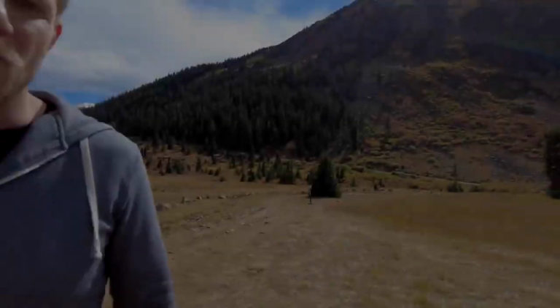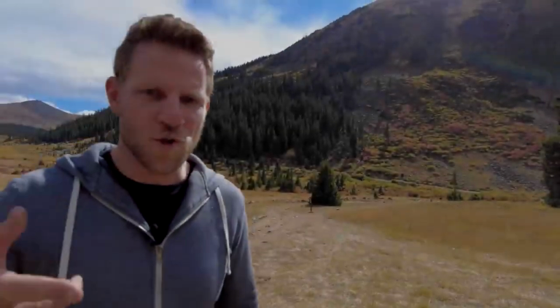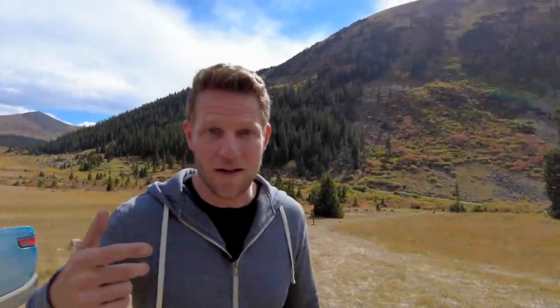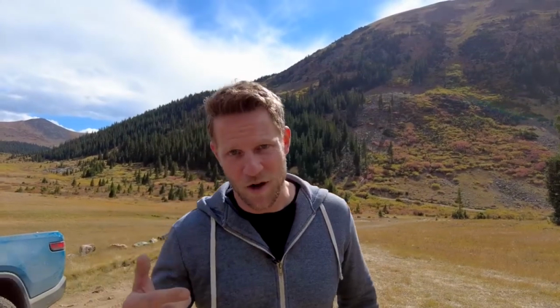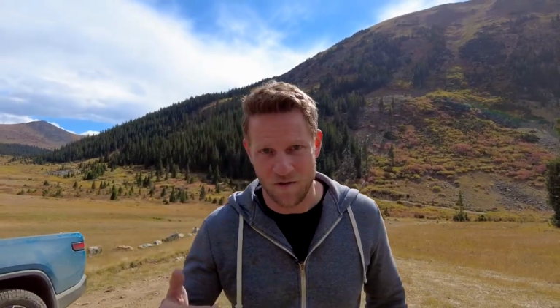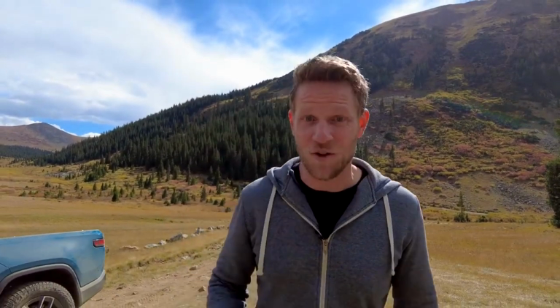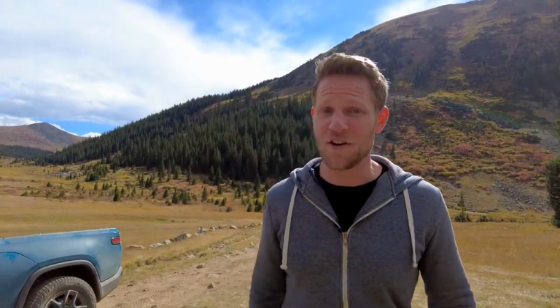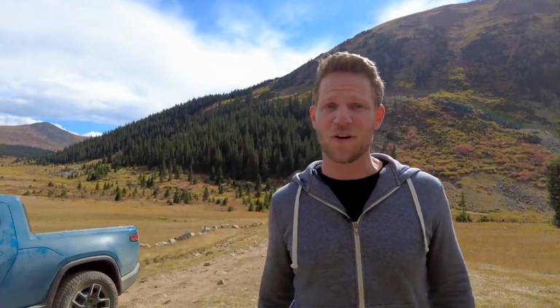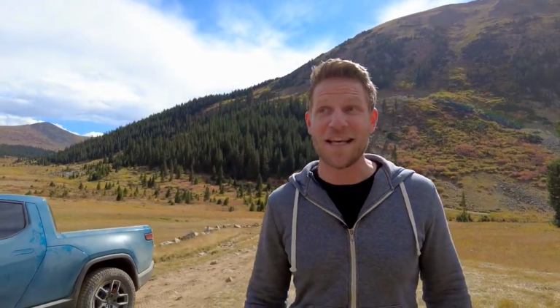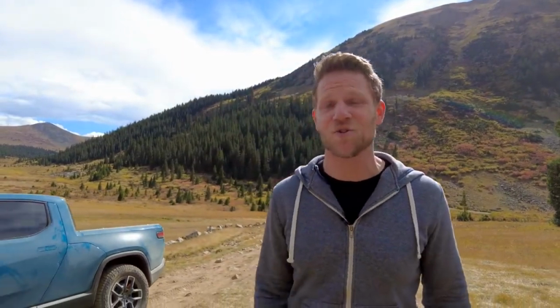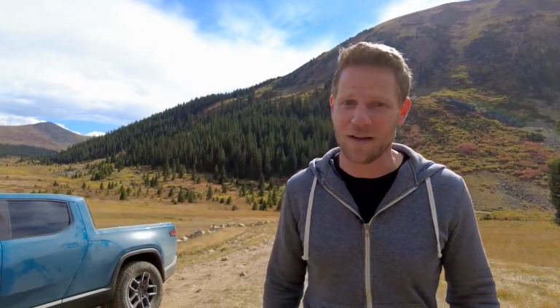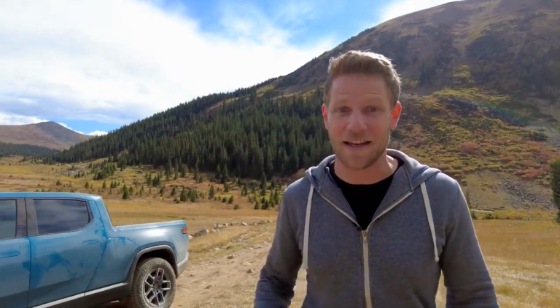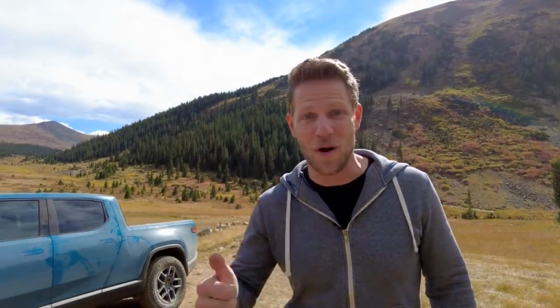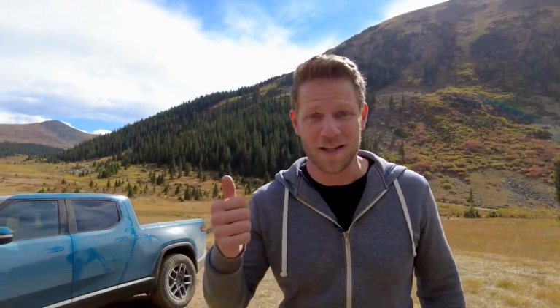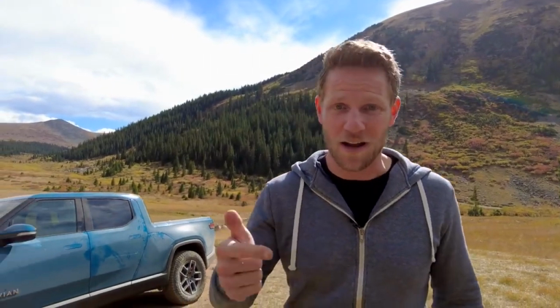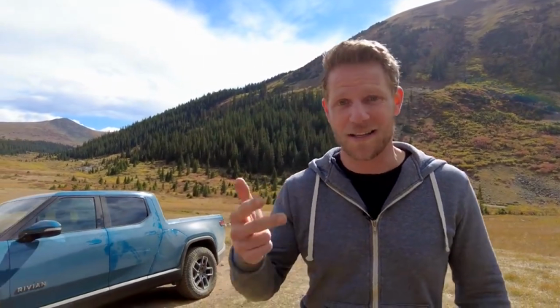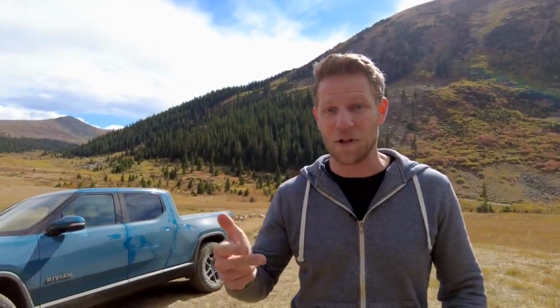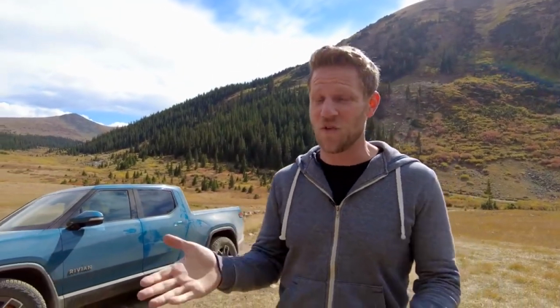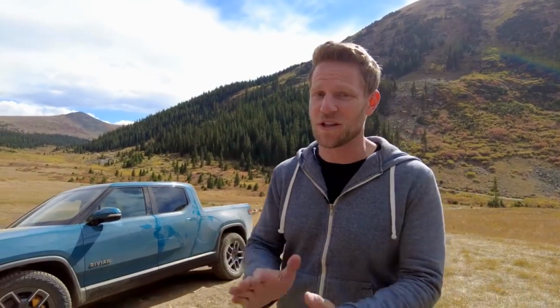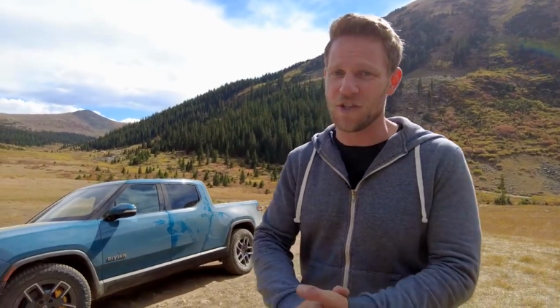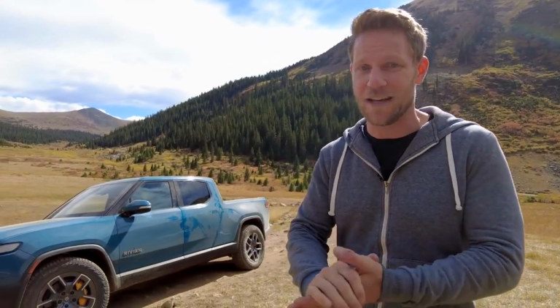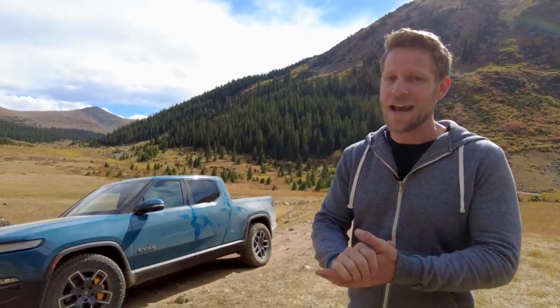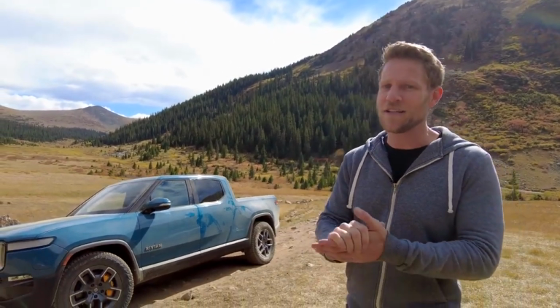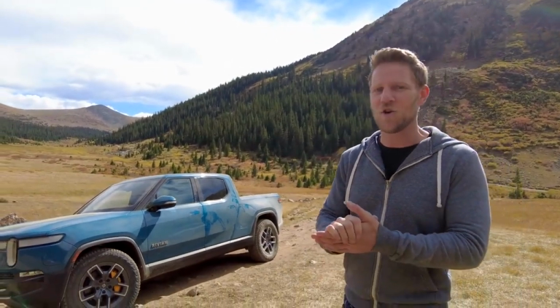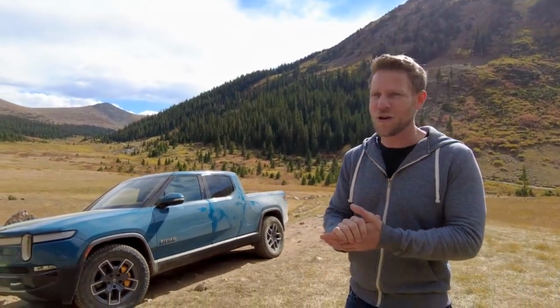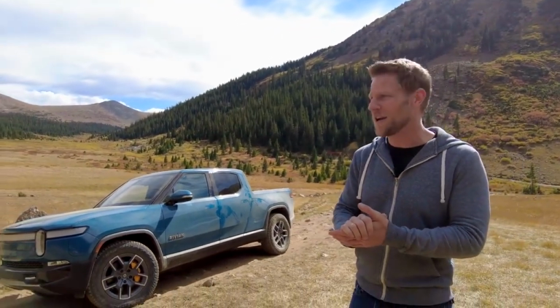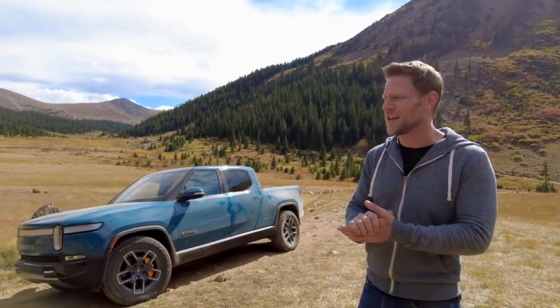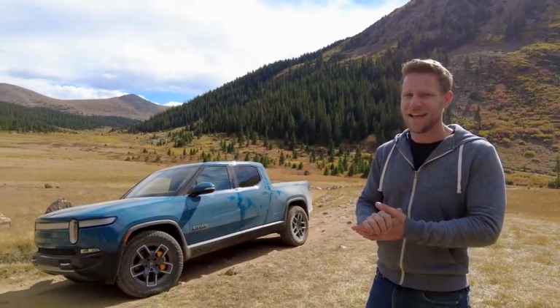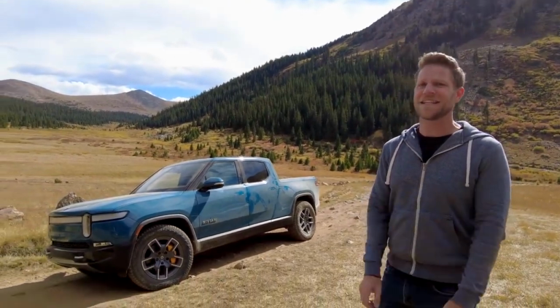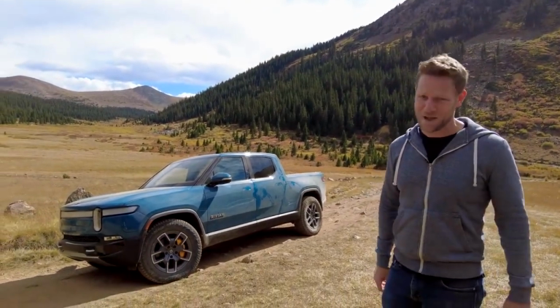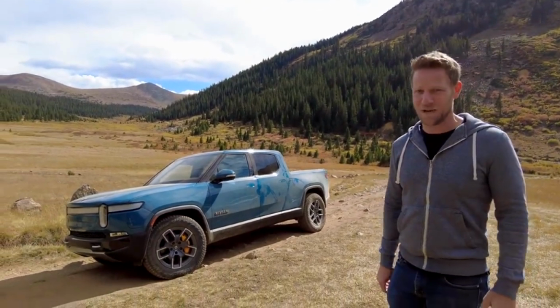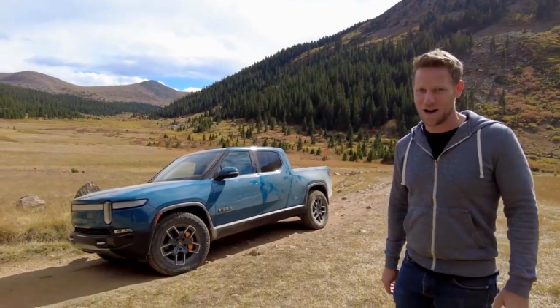Viewed strictly by the experience it provides, the Rivian R1T is extremely compelling. It's quick, rugged, capable, and filled with clever usability. Not only is it a new kind of pickup truck — it is an excellent pickup truck.